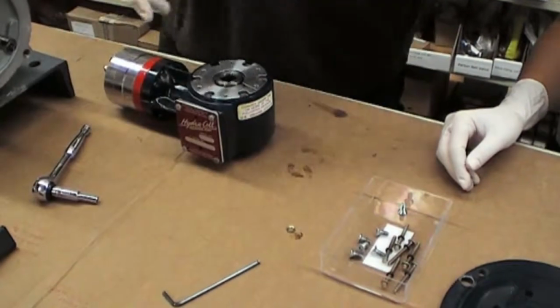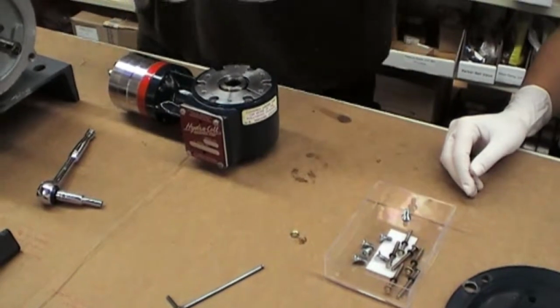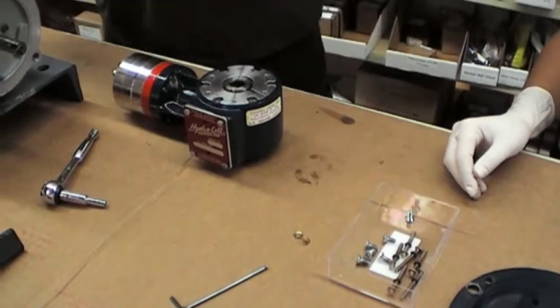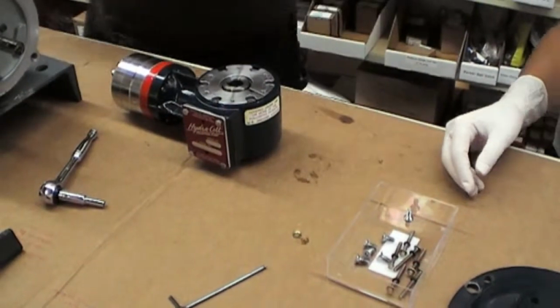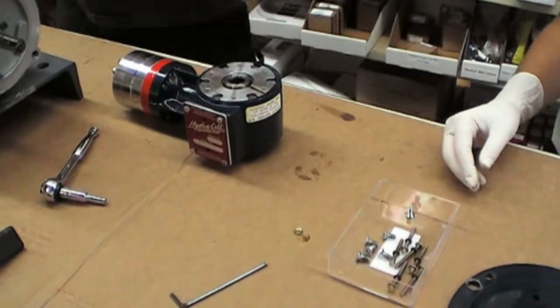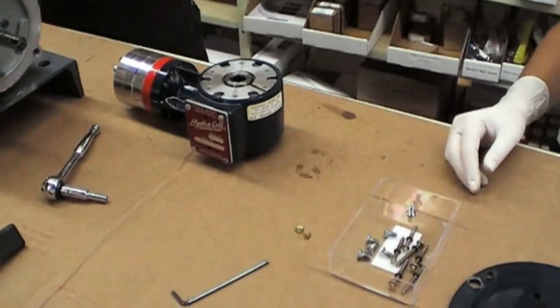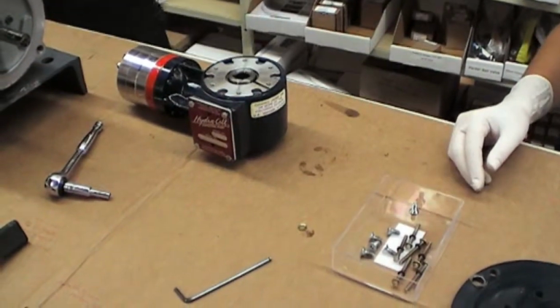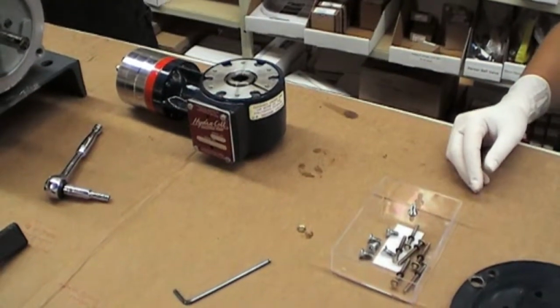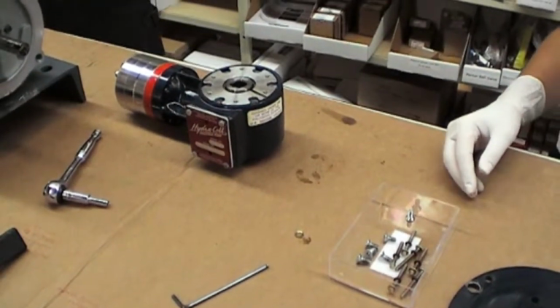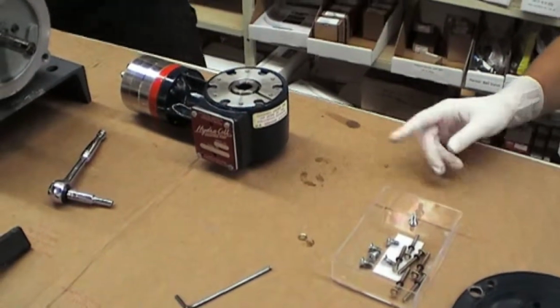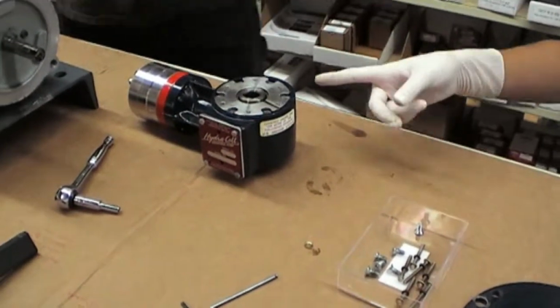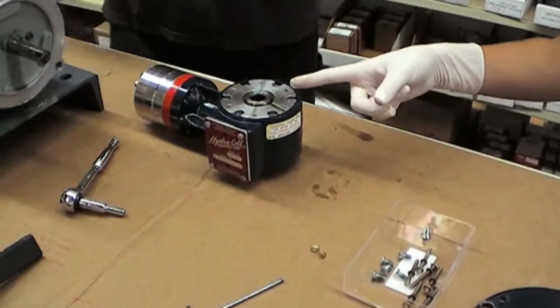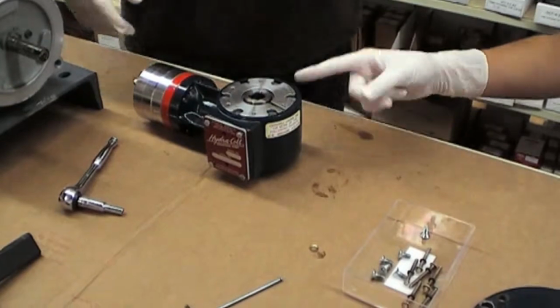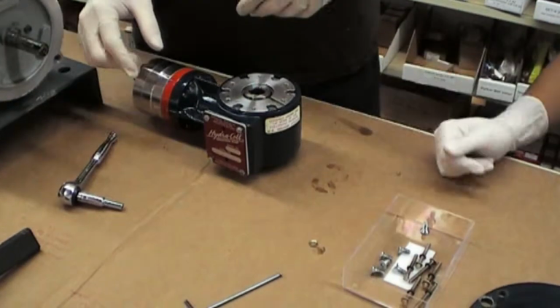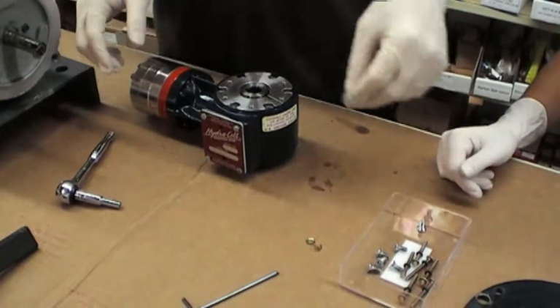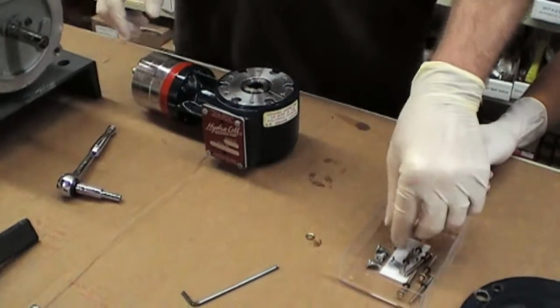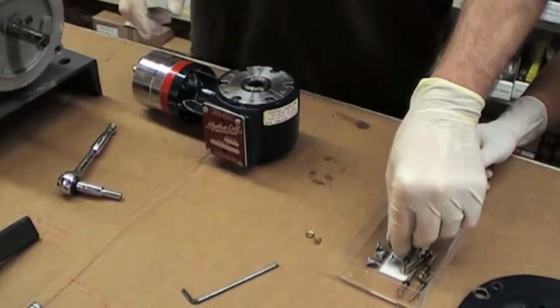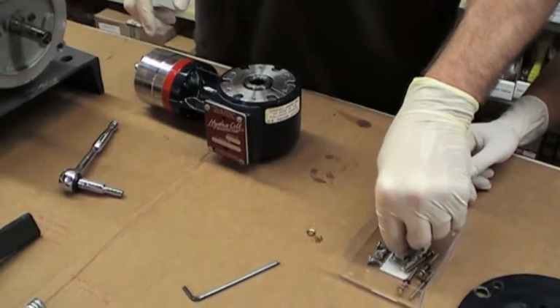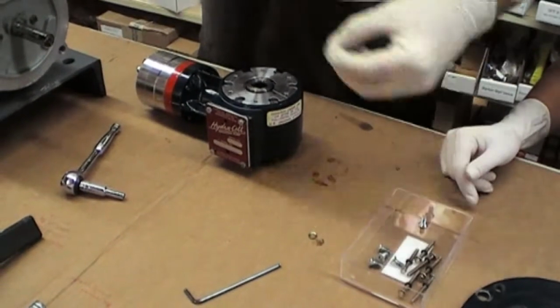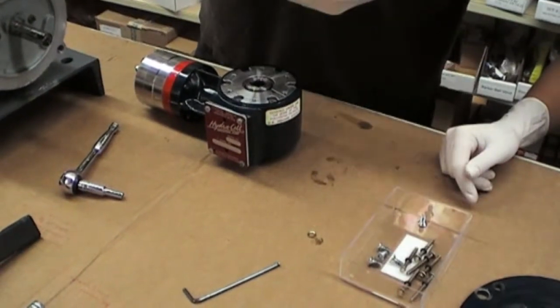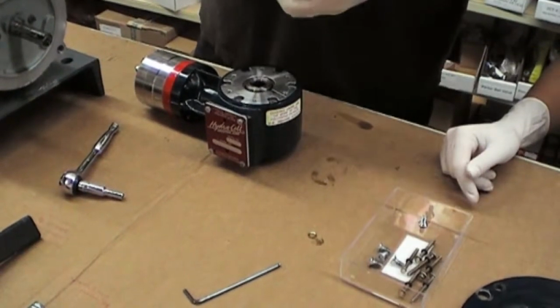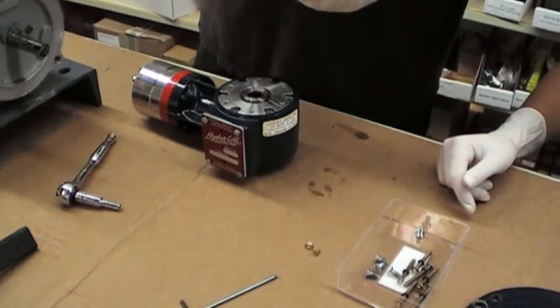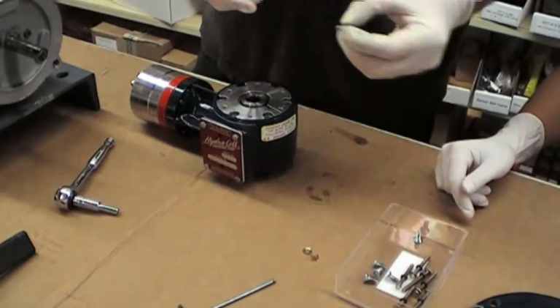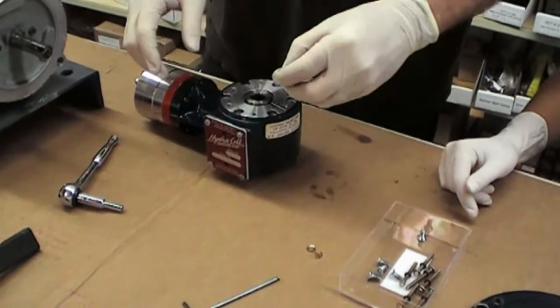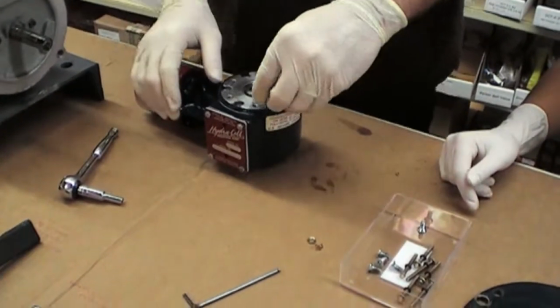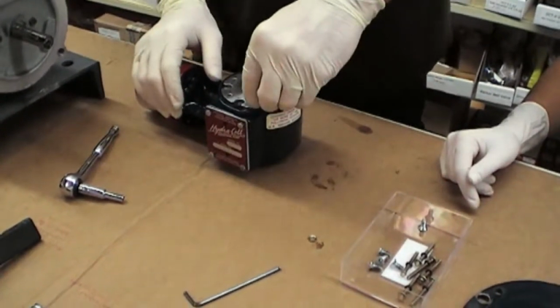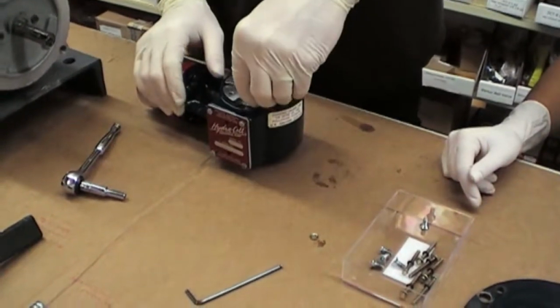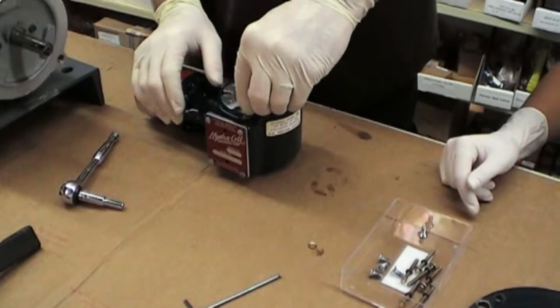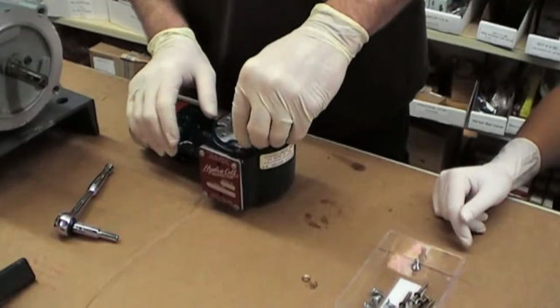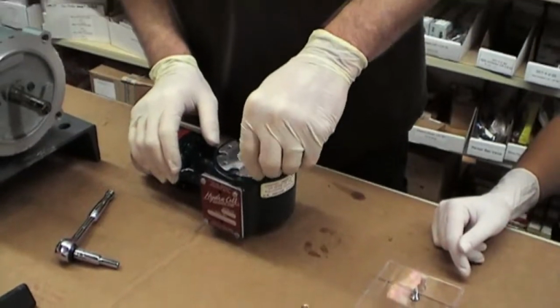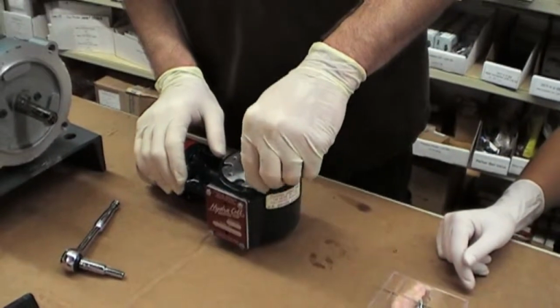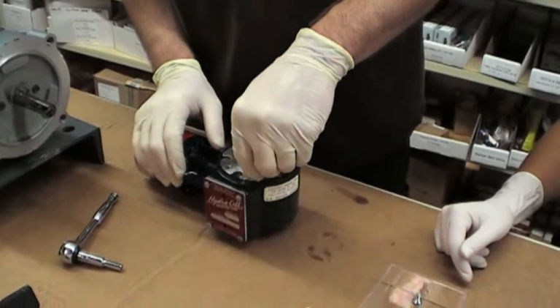Once you've removed the screws, you can go ahead and remove the base plate. The easiest way to do that is to take two of these bolts and re-thread them back in.